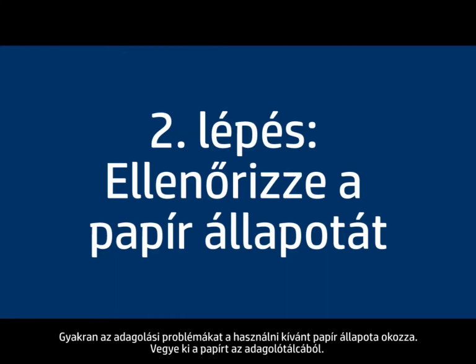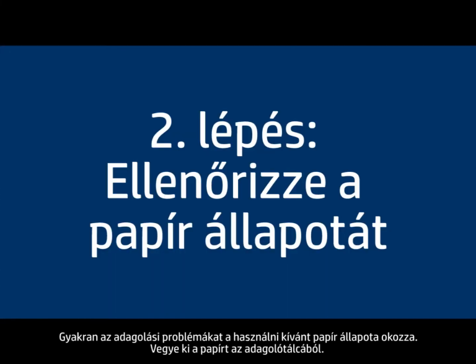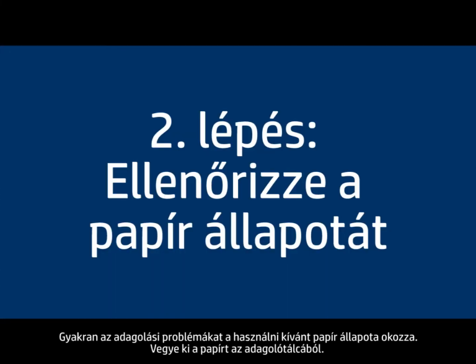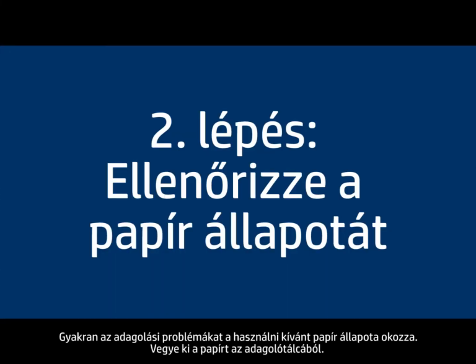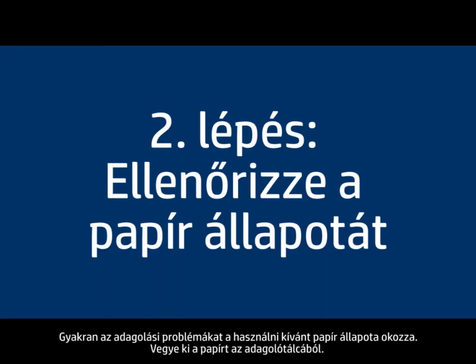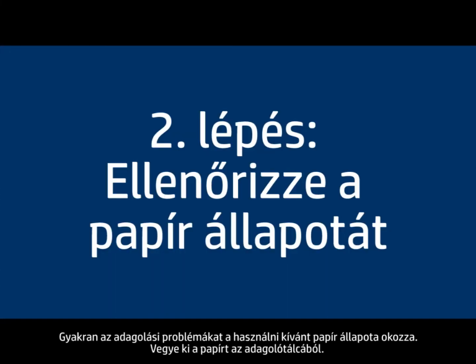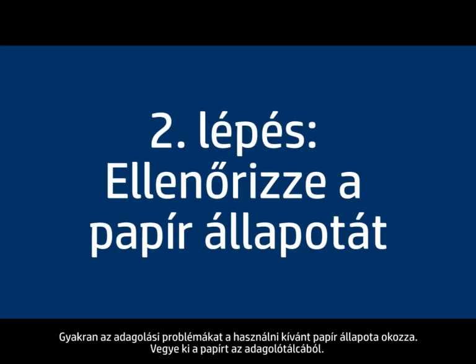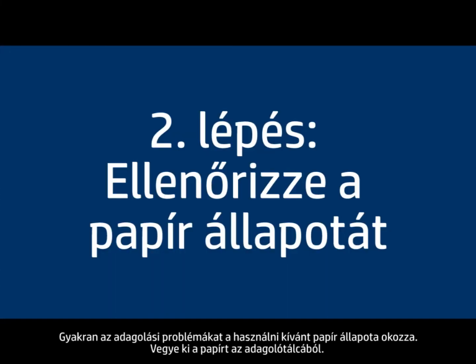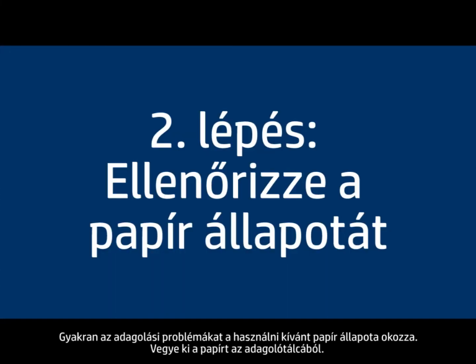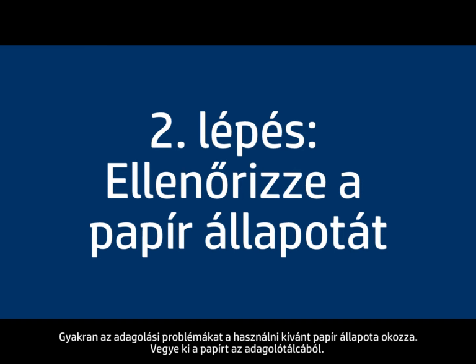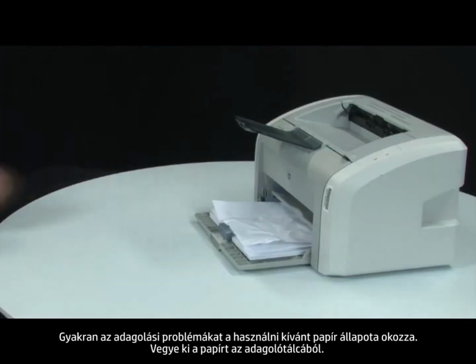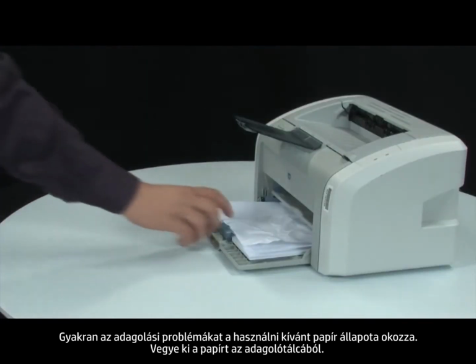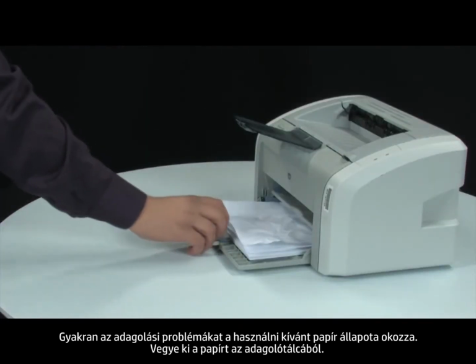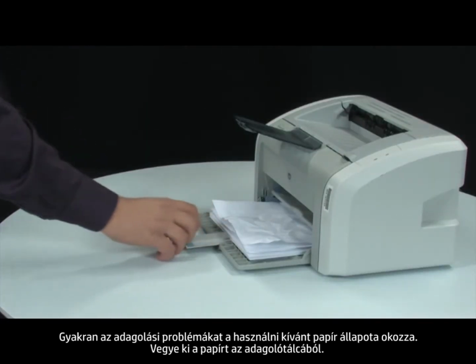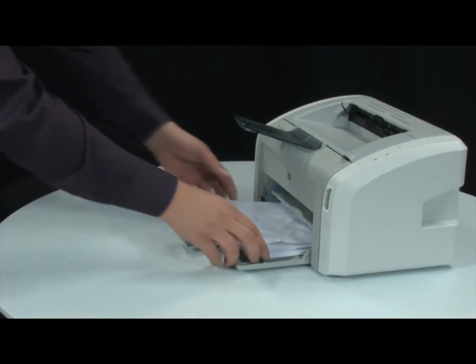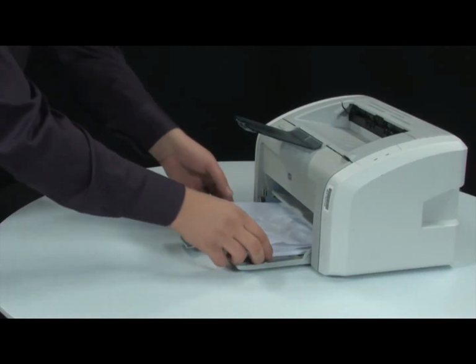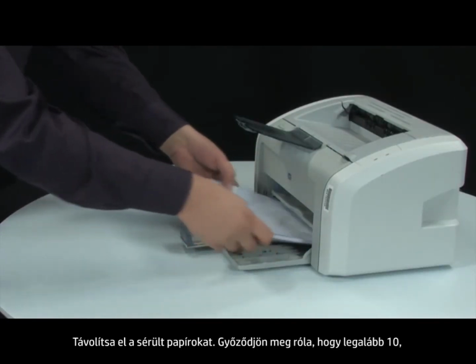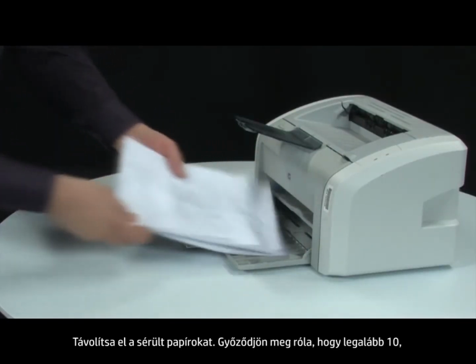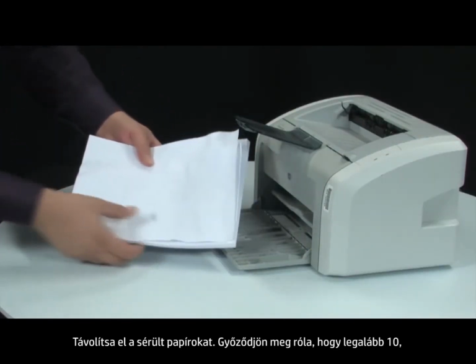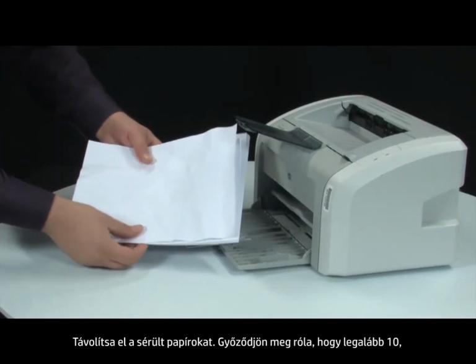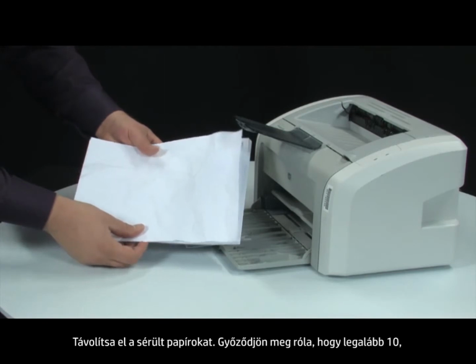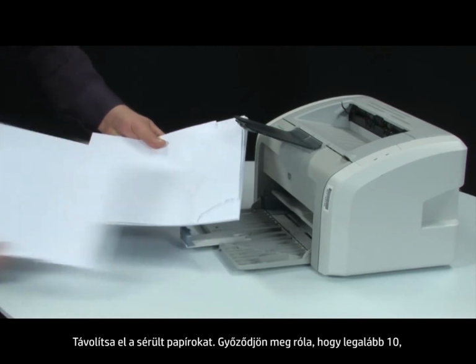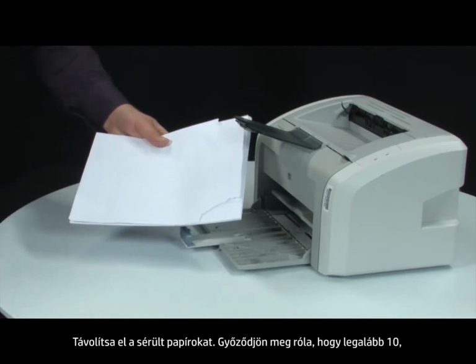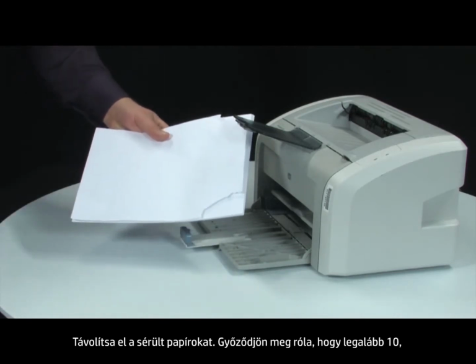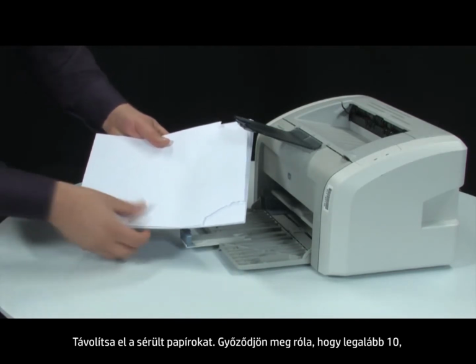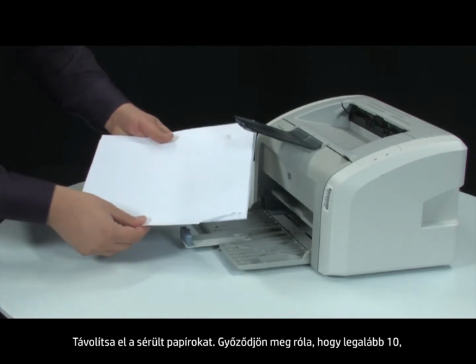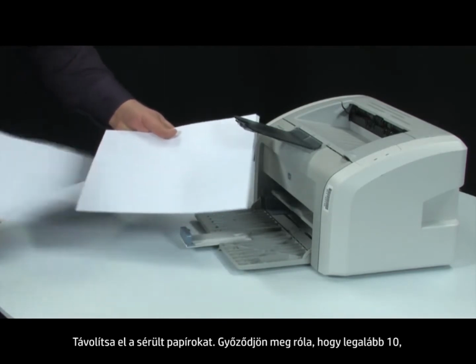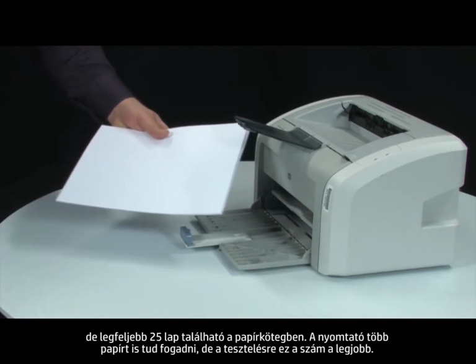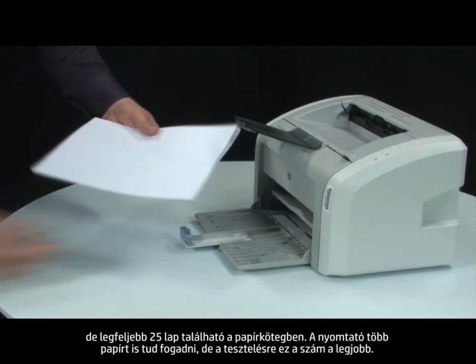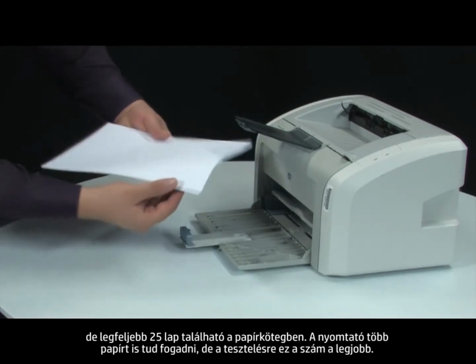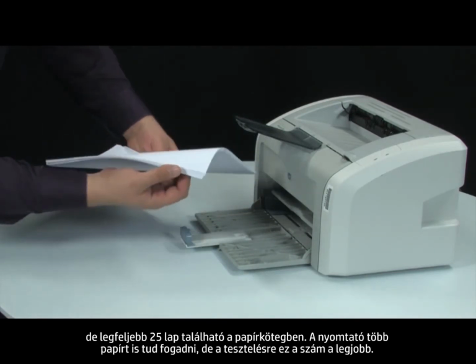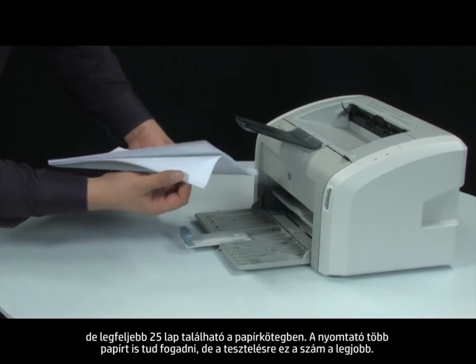Often, the condition of the paper you are using can cause paper not to feed correctly. Remove the paper from the input tray. Remove any damaged paper you find. Make sure there are at least 10 sheets of plain white paper, but no more than 25 sheets in the paper stack.